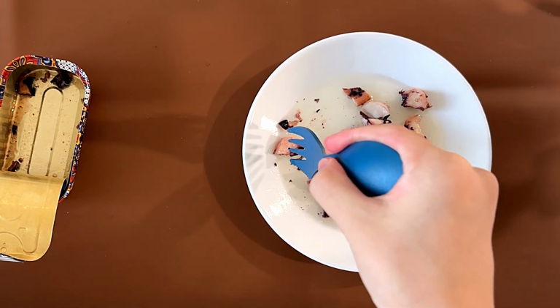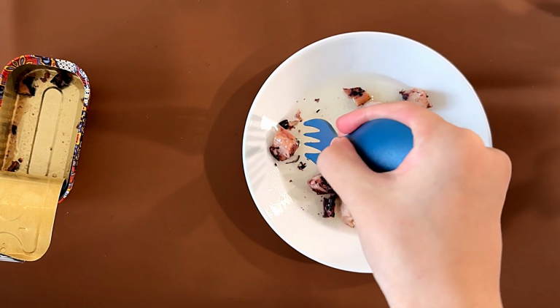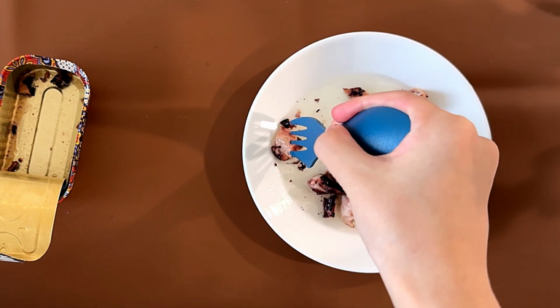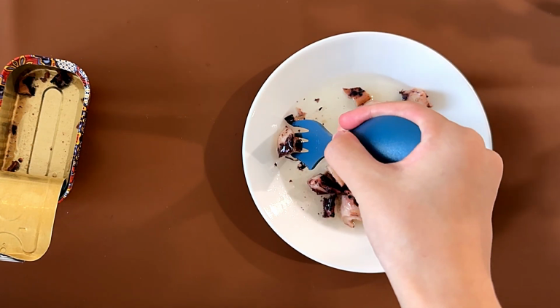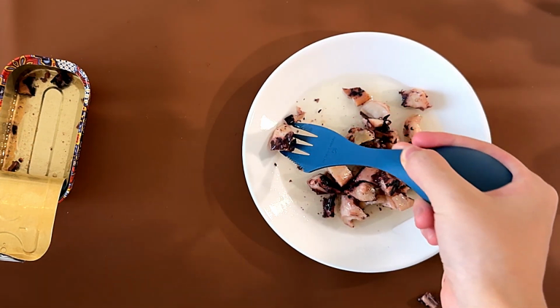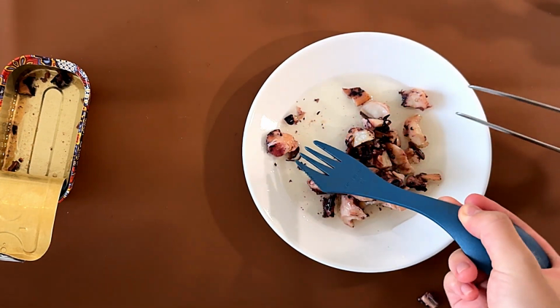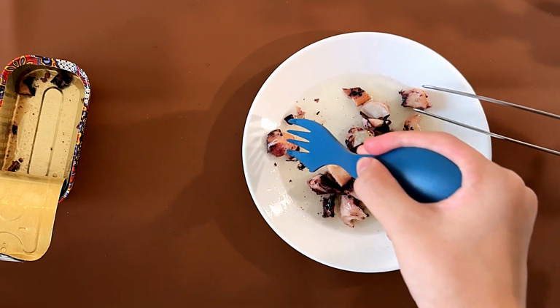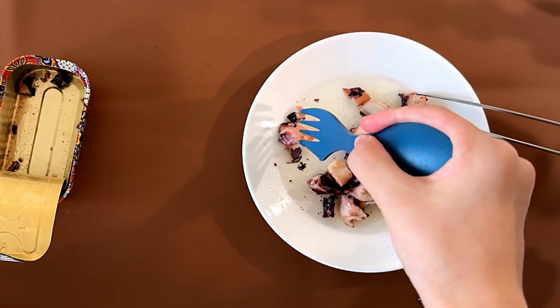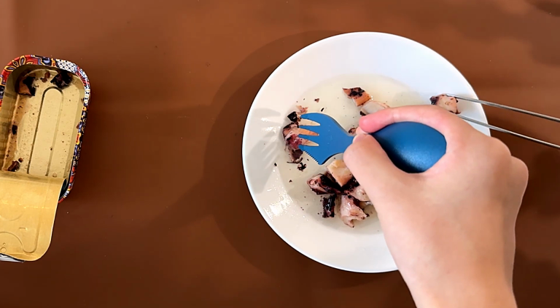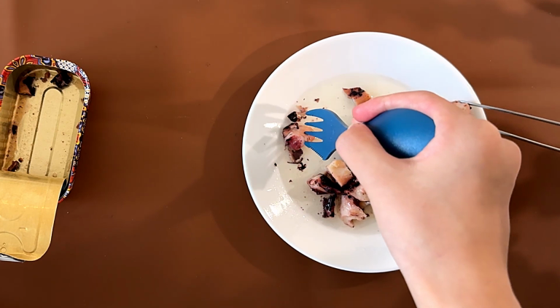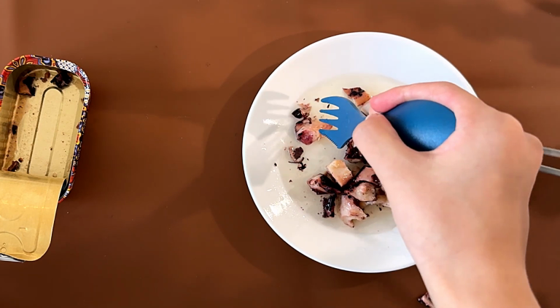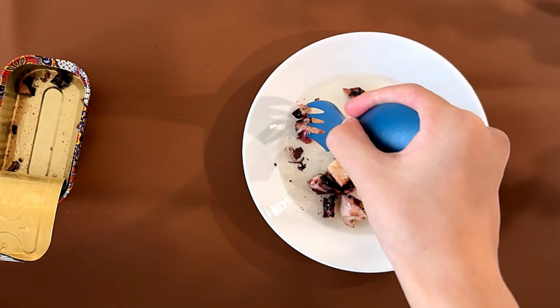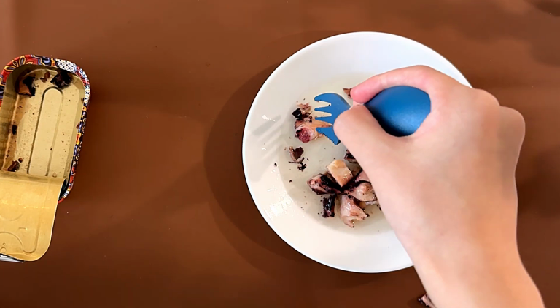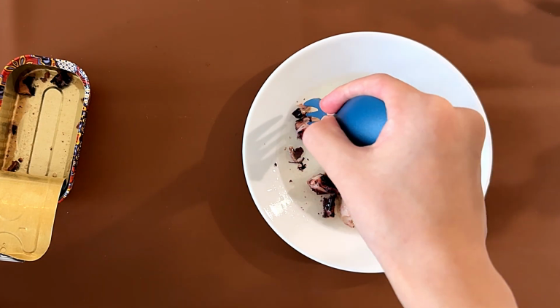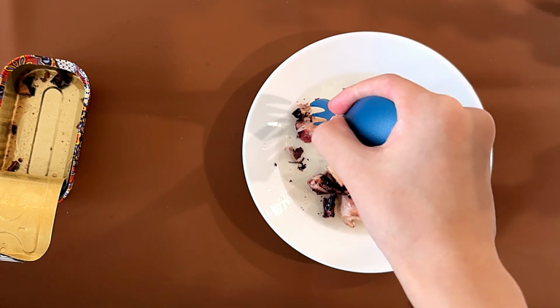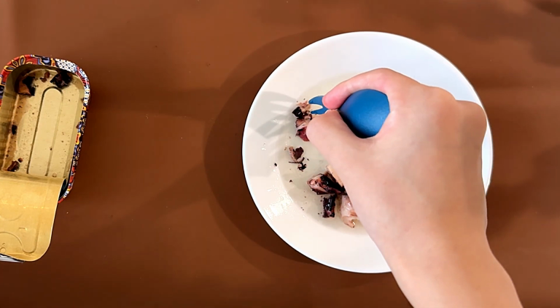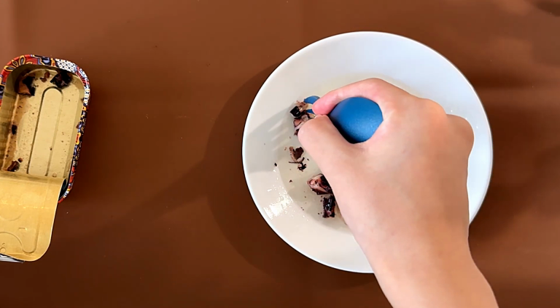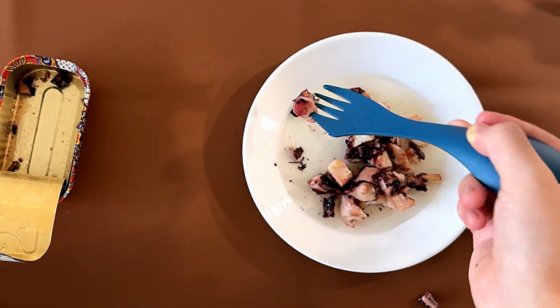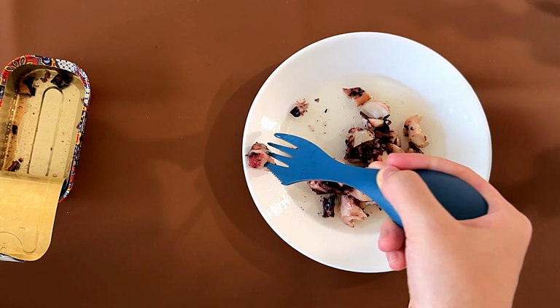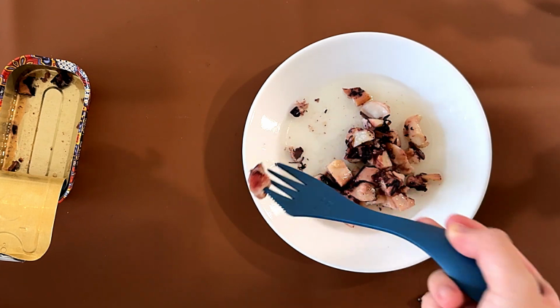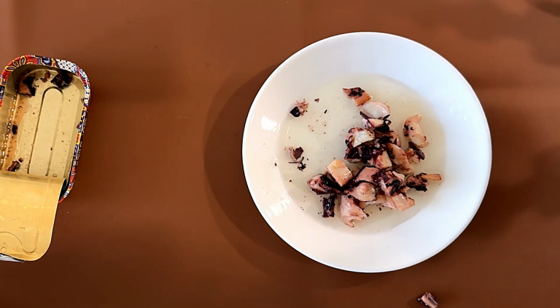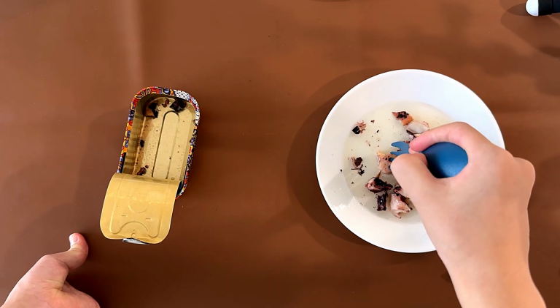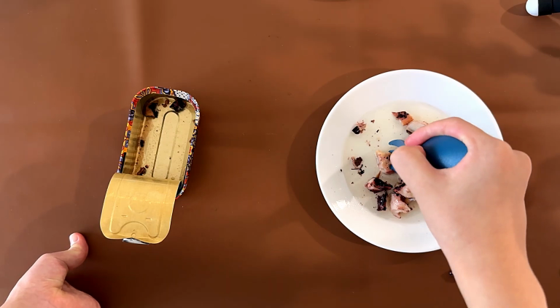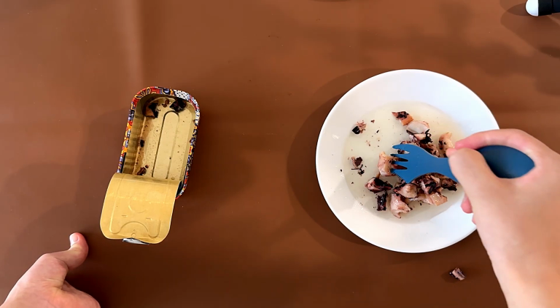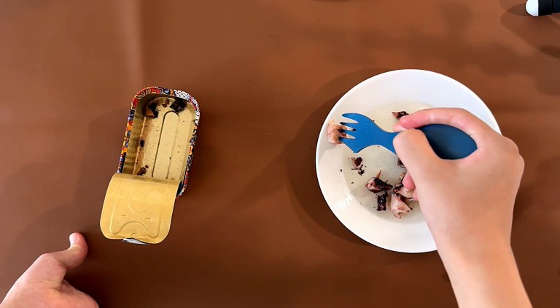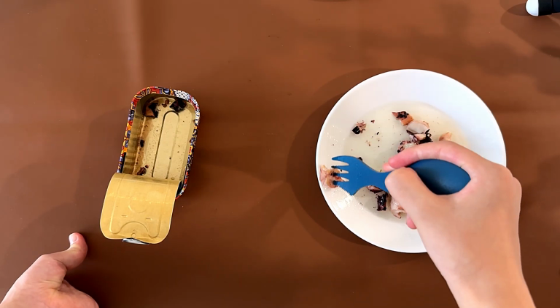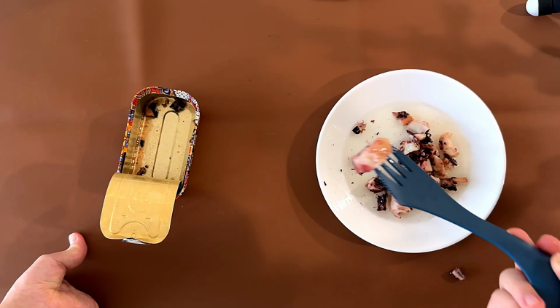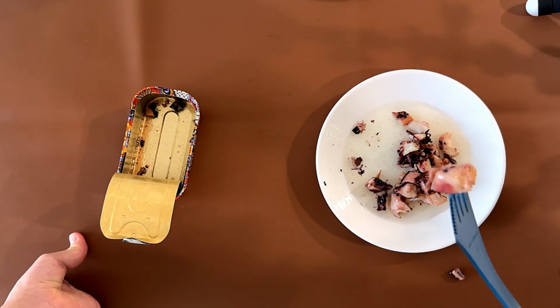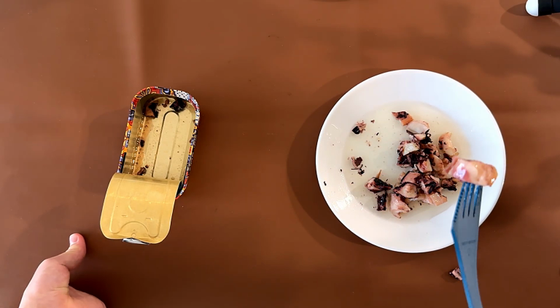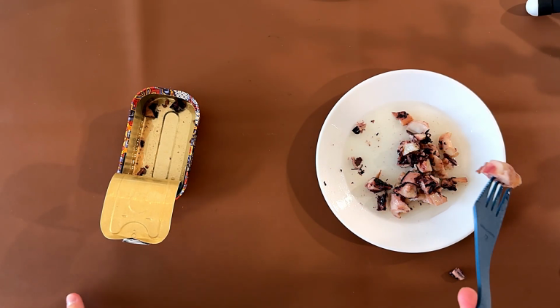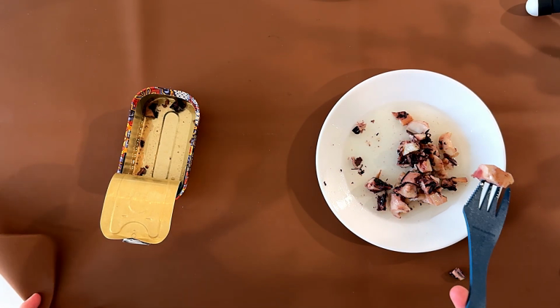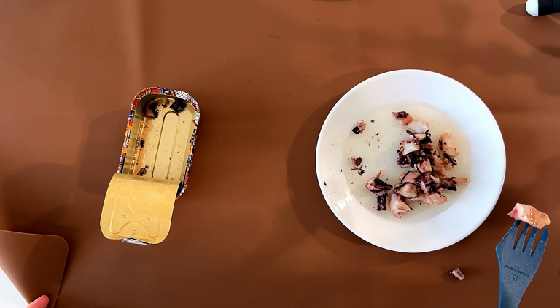It's not too oily, it seems. It's healthy, it's good, and it isn't as salty as you would think — just mild squid and olive oil. I recommend it.